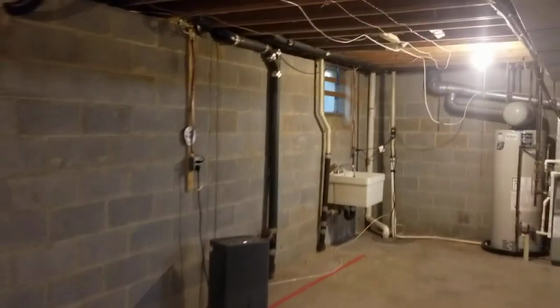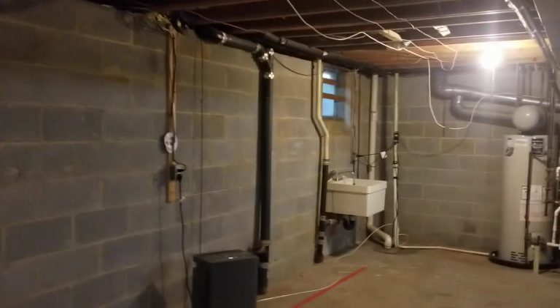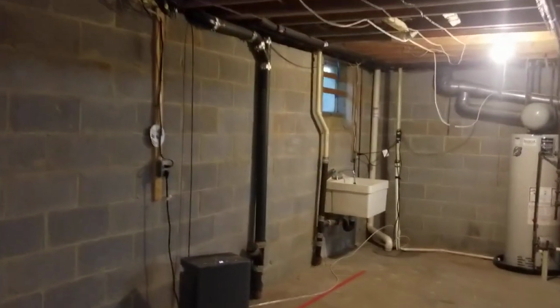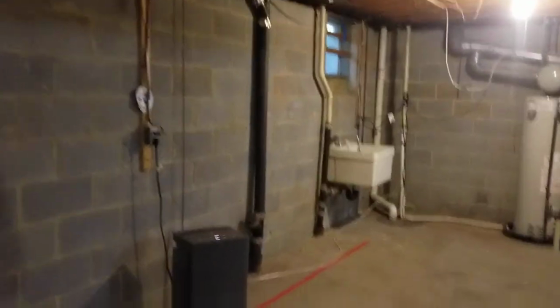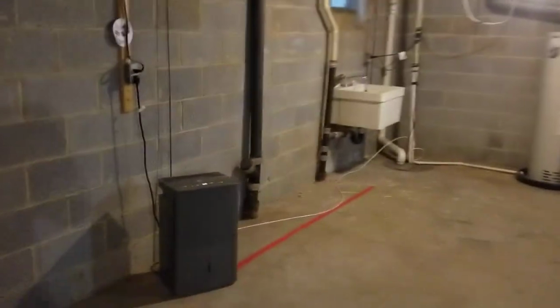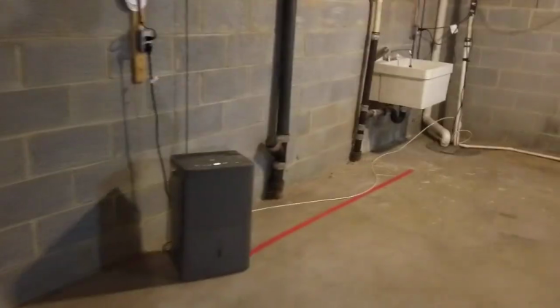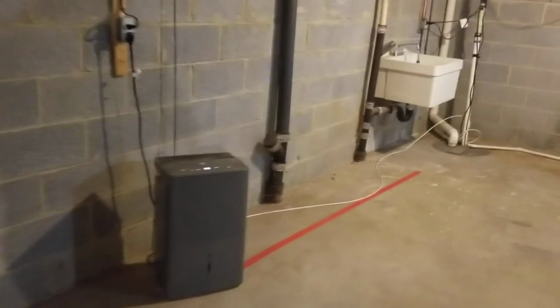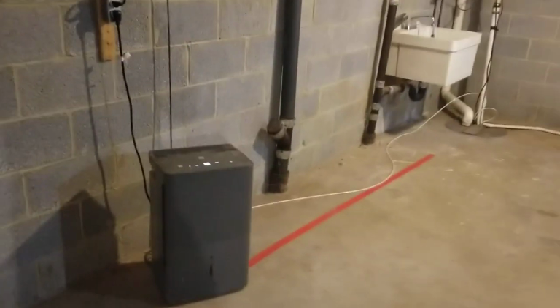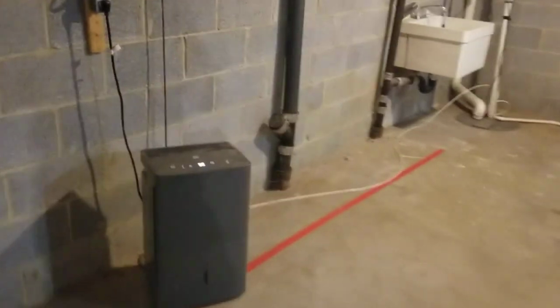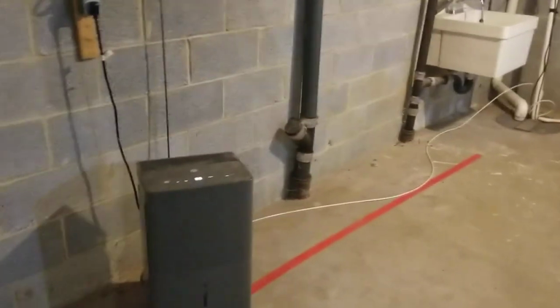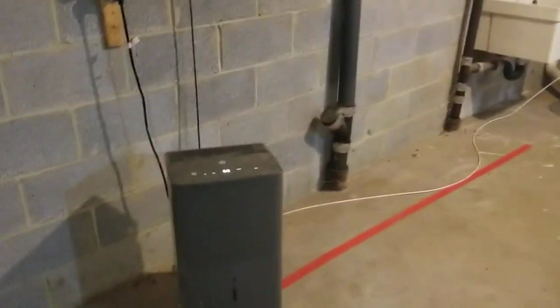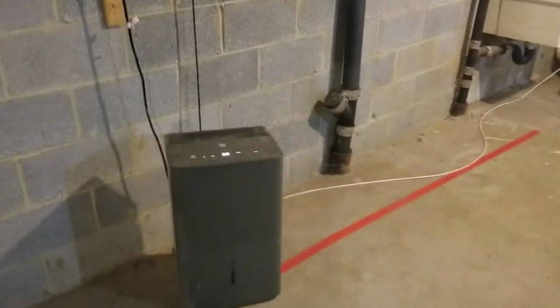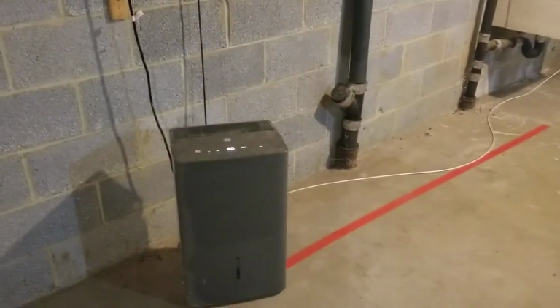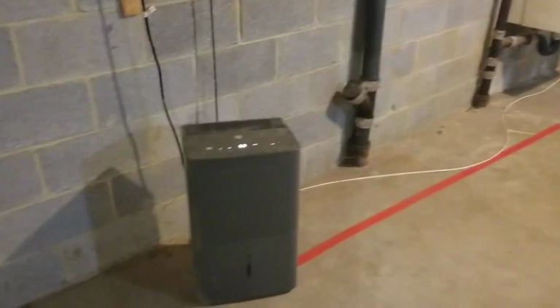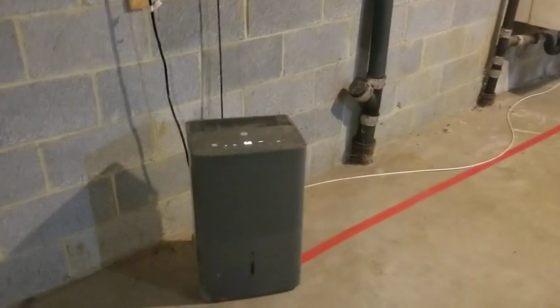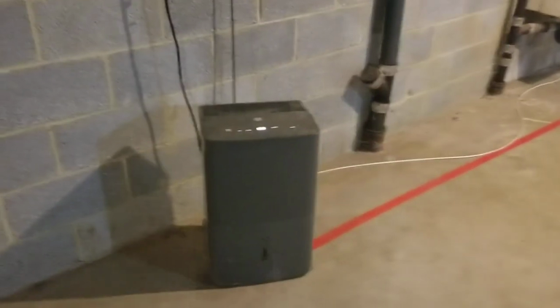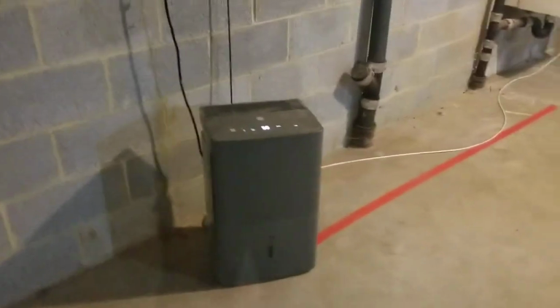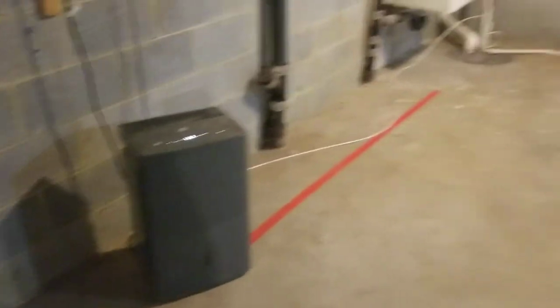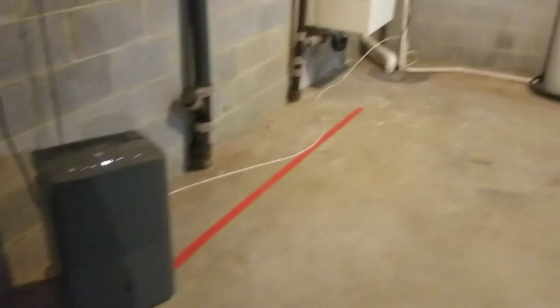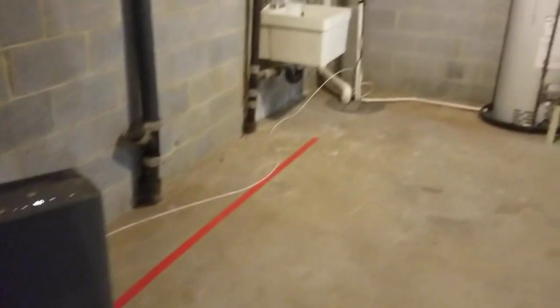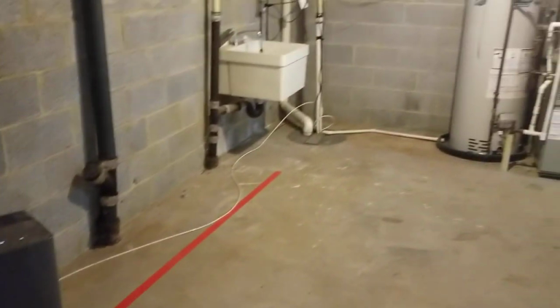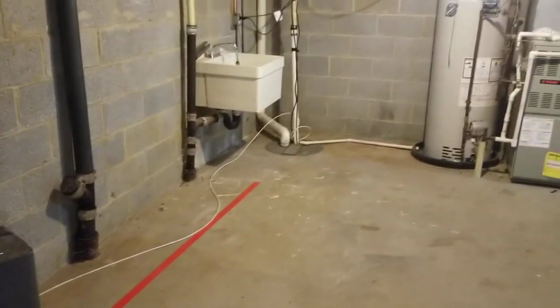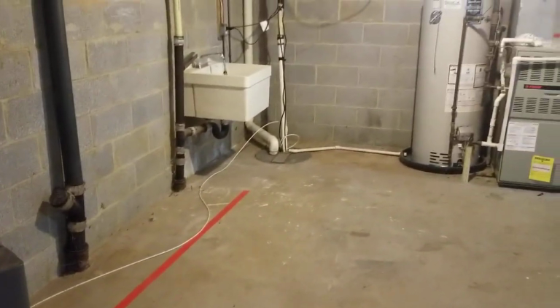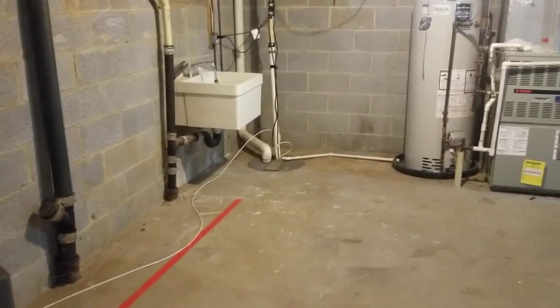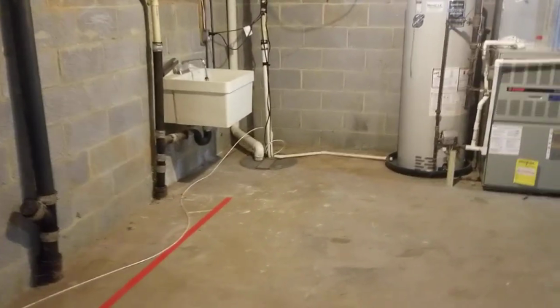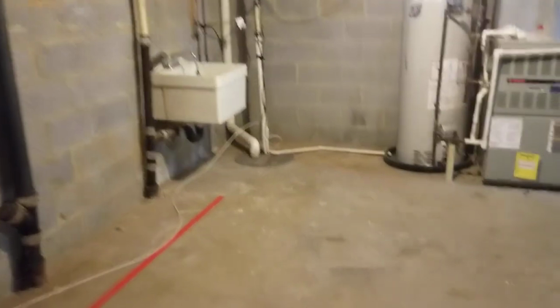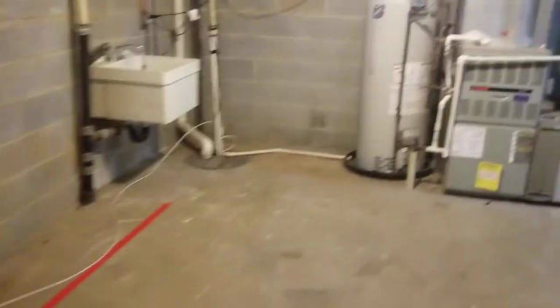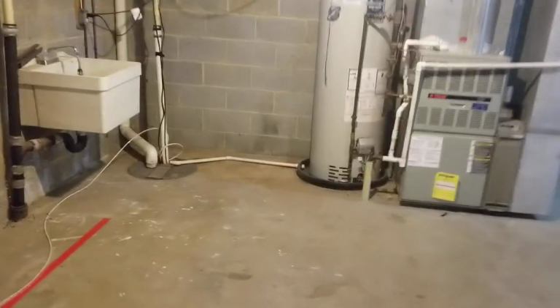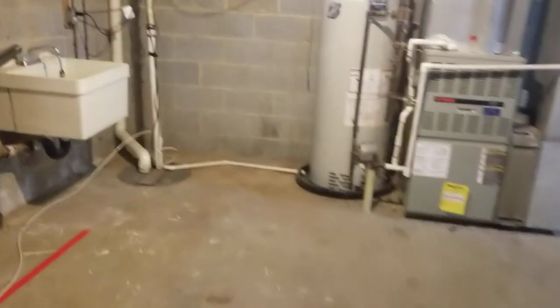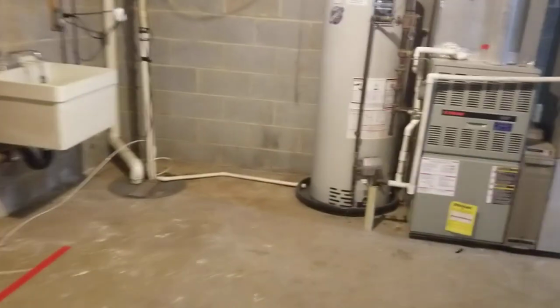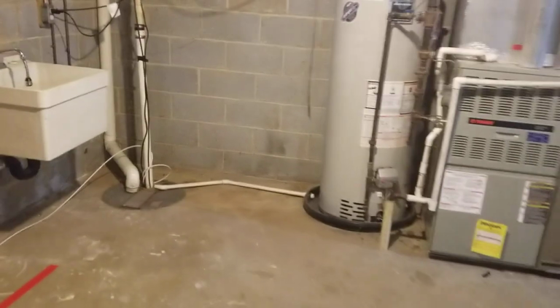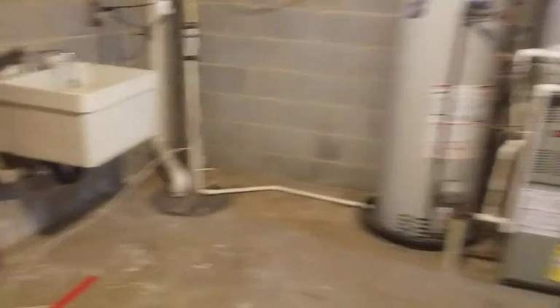Over here we're going to have a dehumidifier. This dehumidifier must be kept running at all times. I just checked it and all the settings are fine, so it must be kept running. It will drain automatically over there into the sump pump. Please check that every couple of weeks to make sure it is still going.